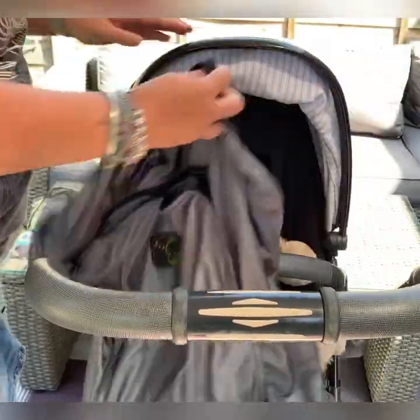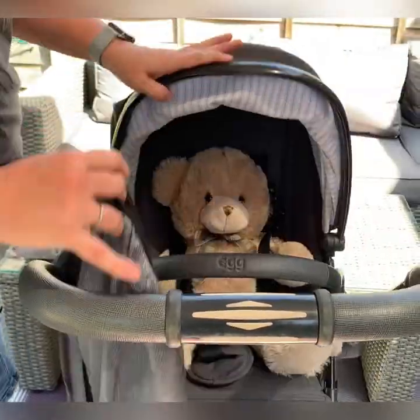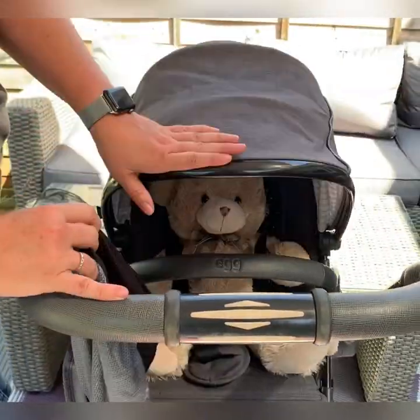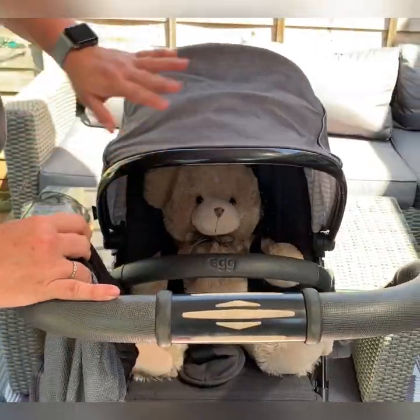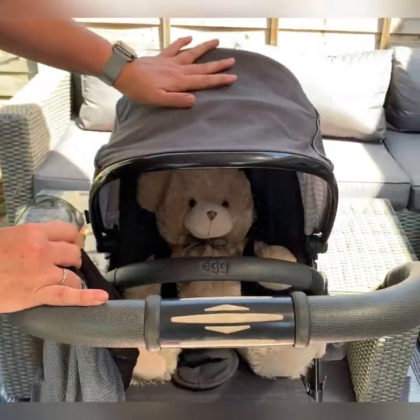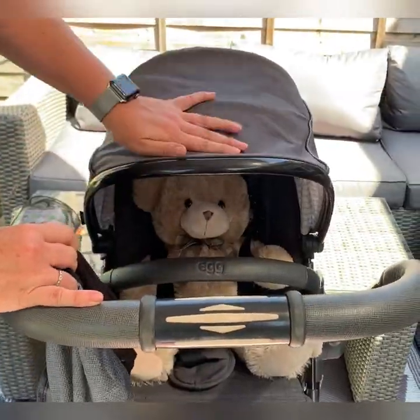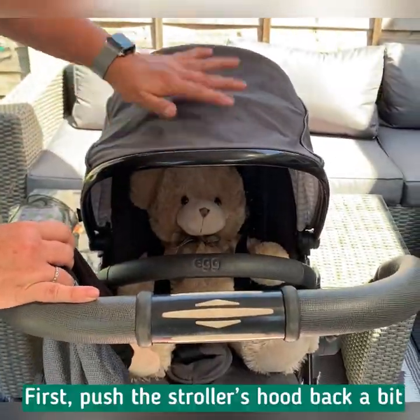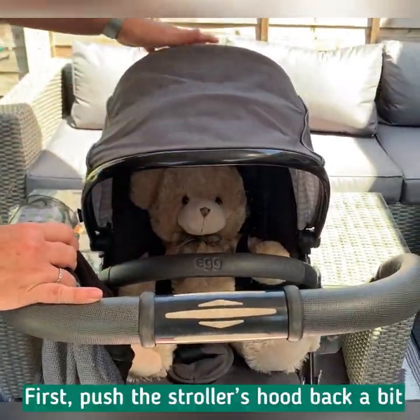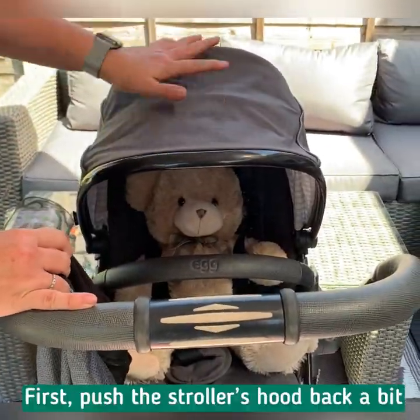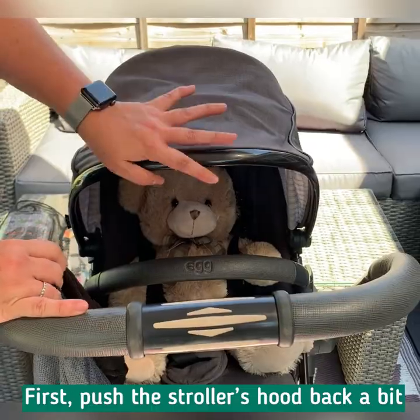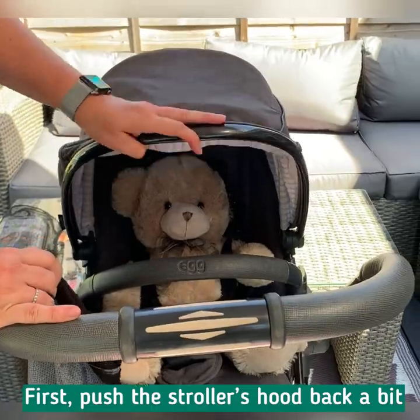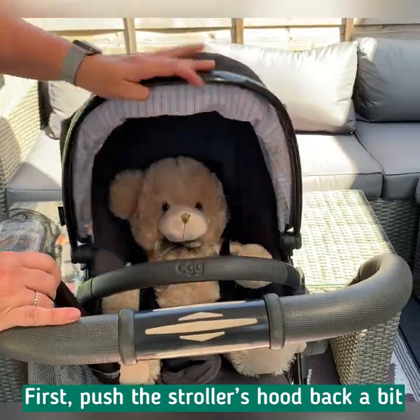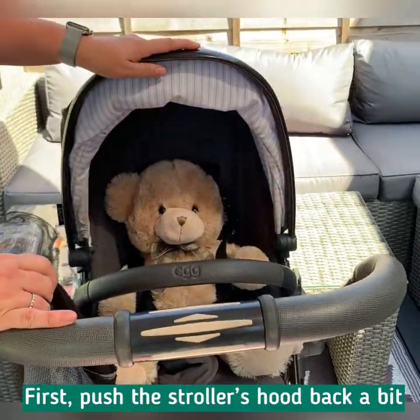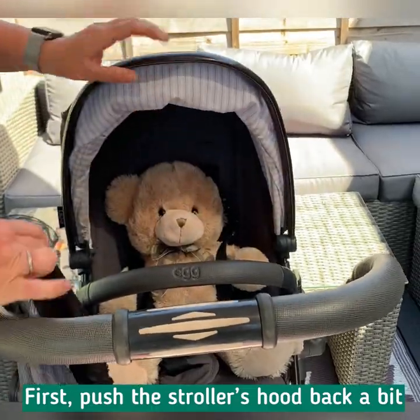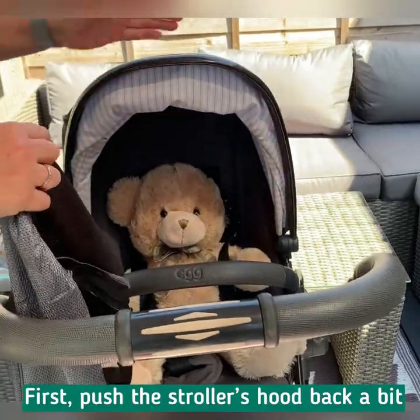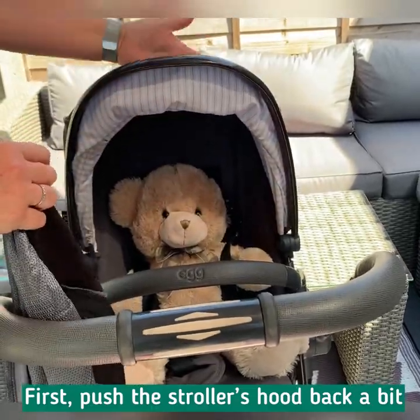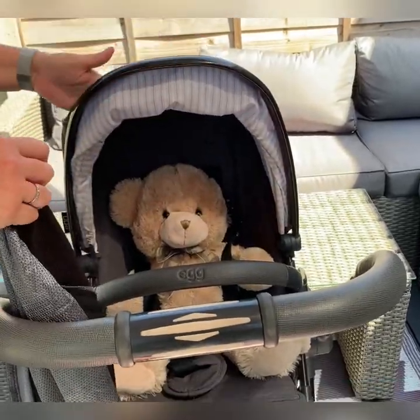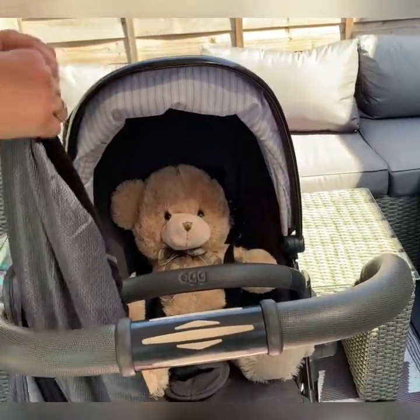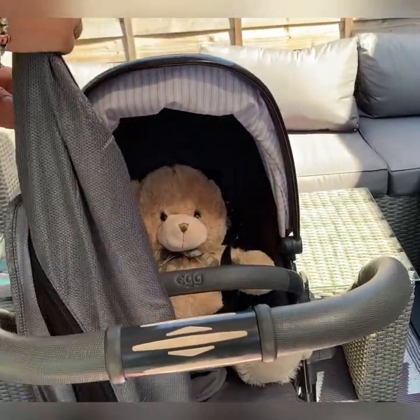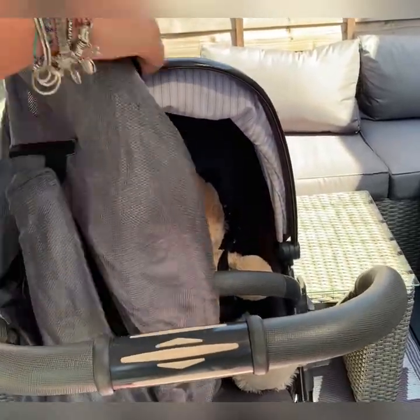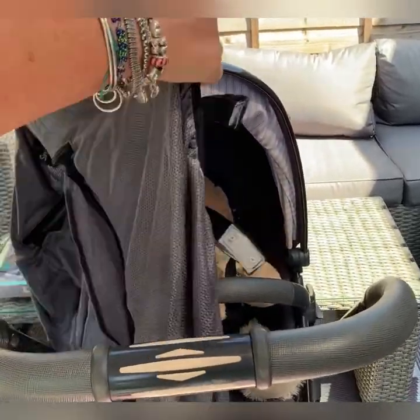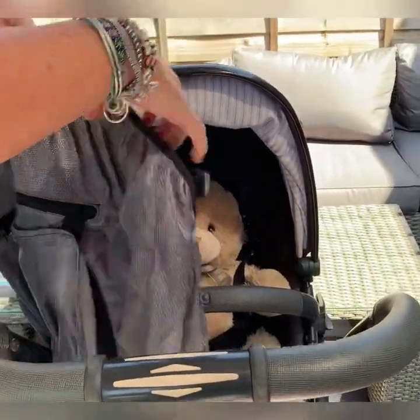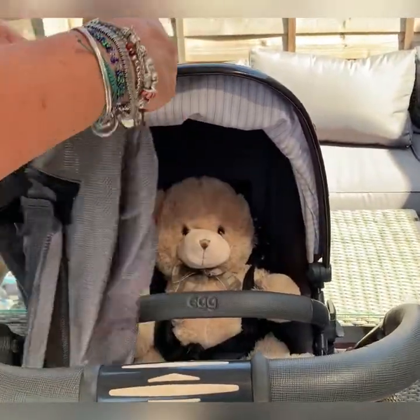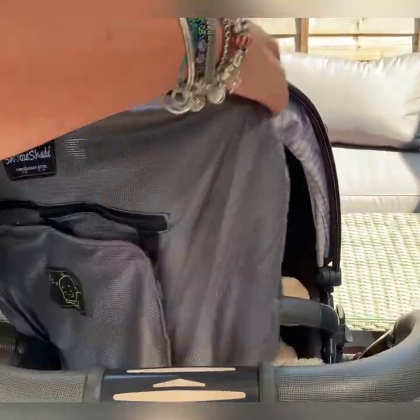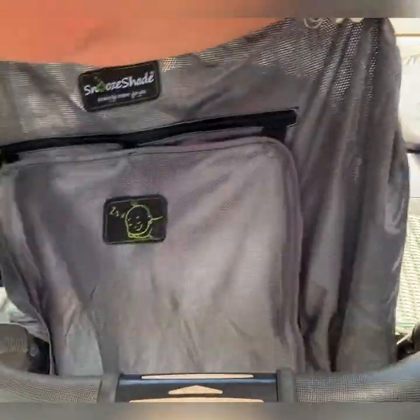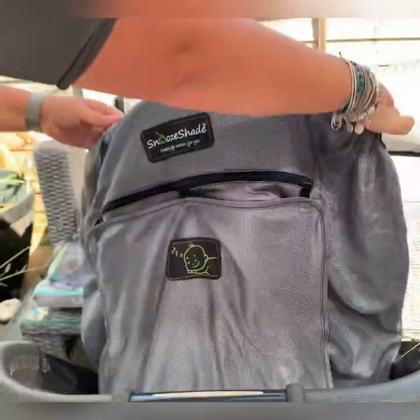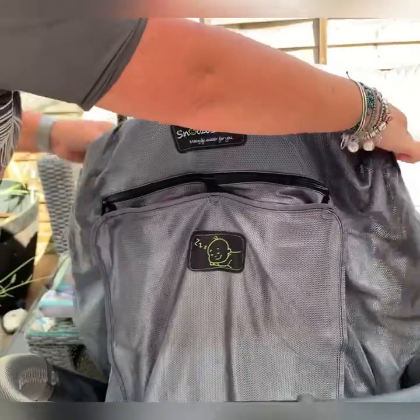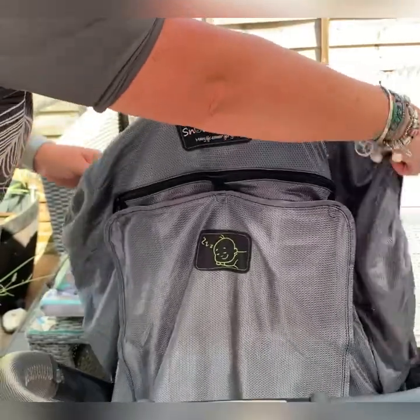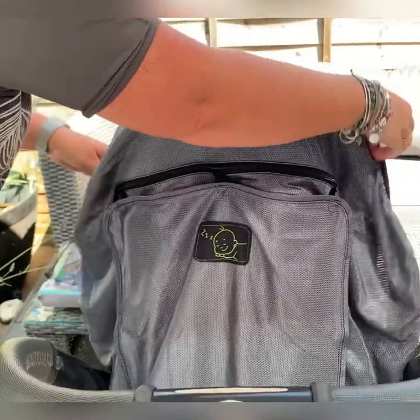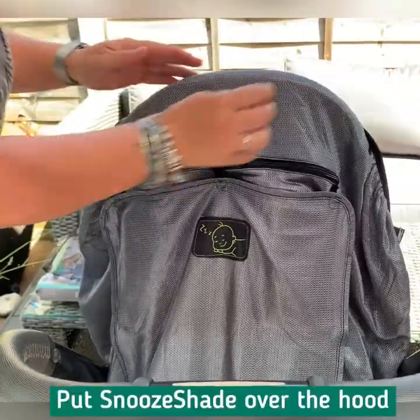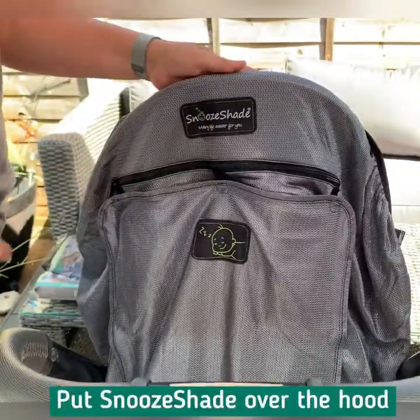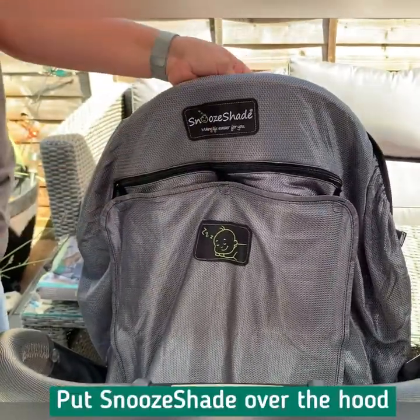With the longer hoods that we have, I suggest you retract them halfway, and that gives you a ridge here where you can pop in the Snooze Shade at the top.